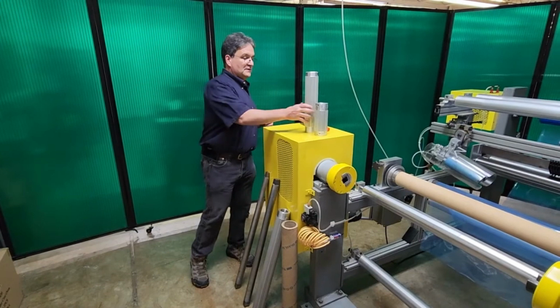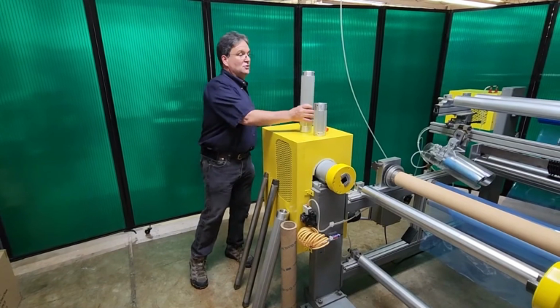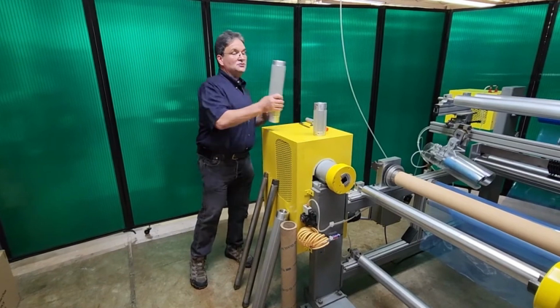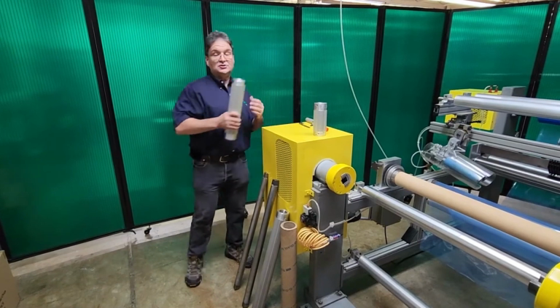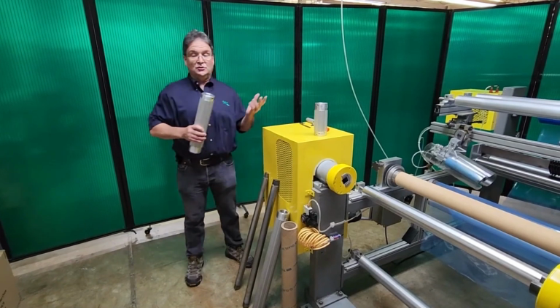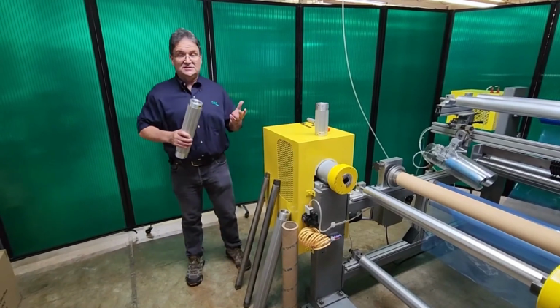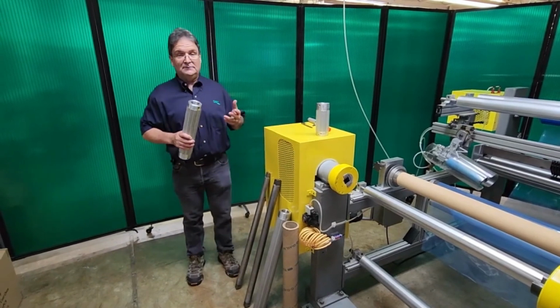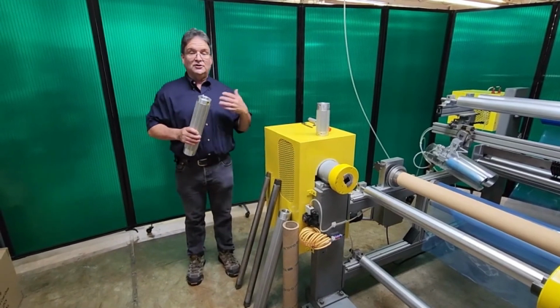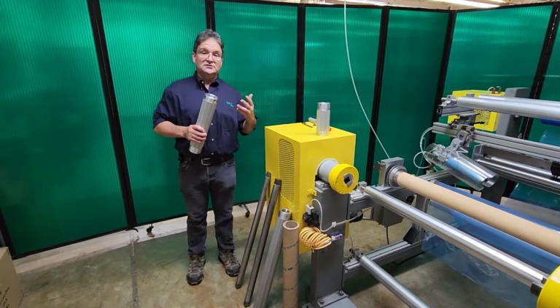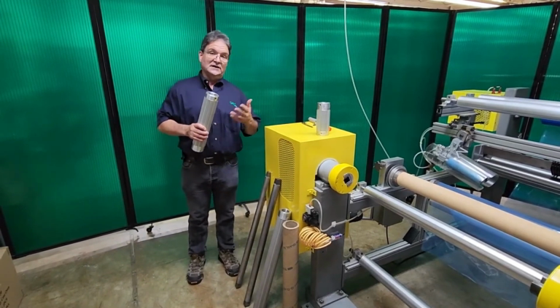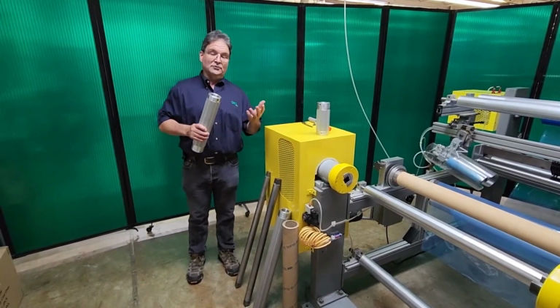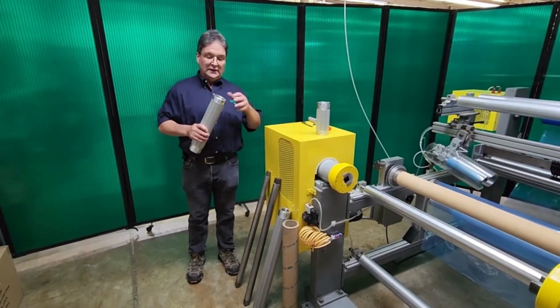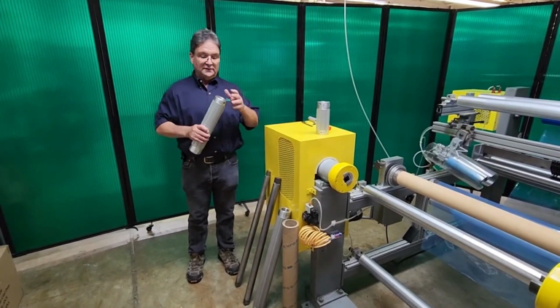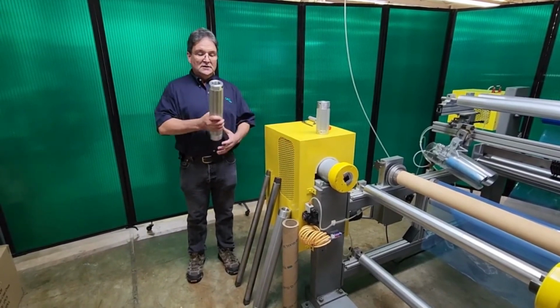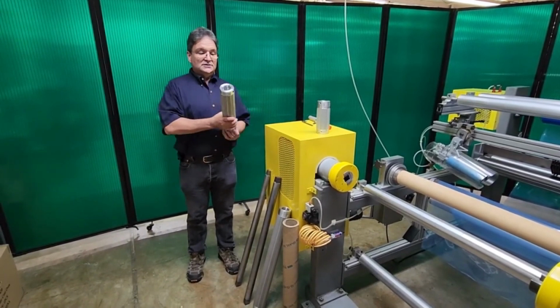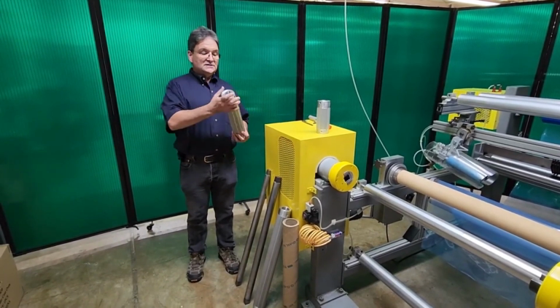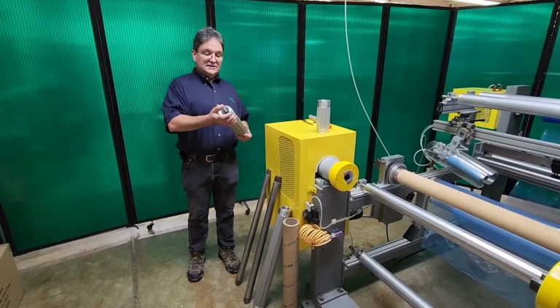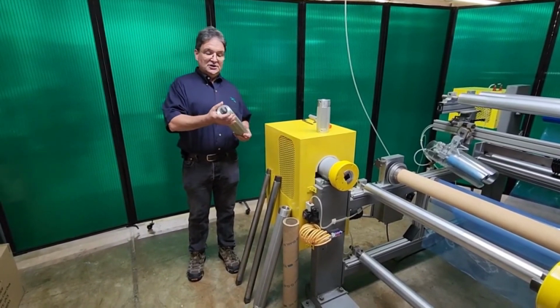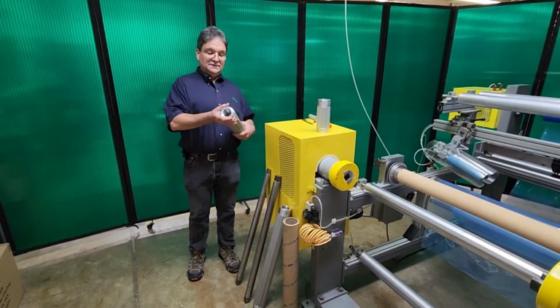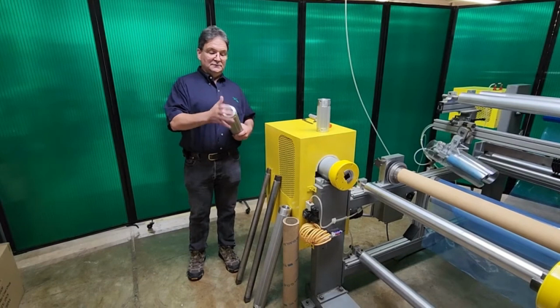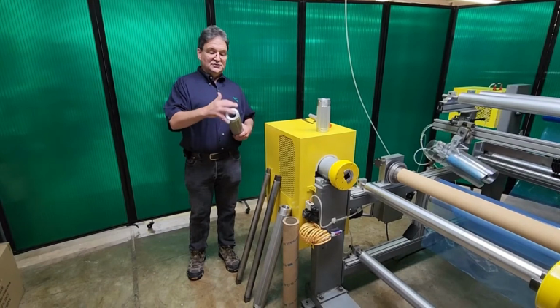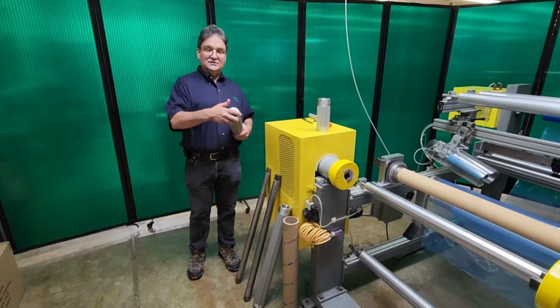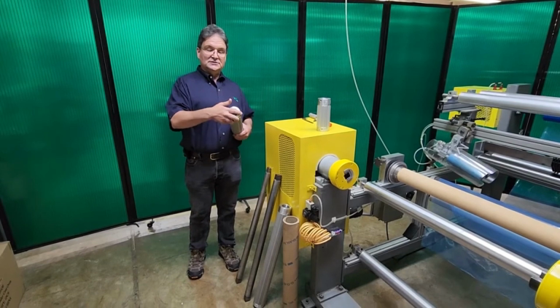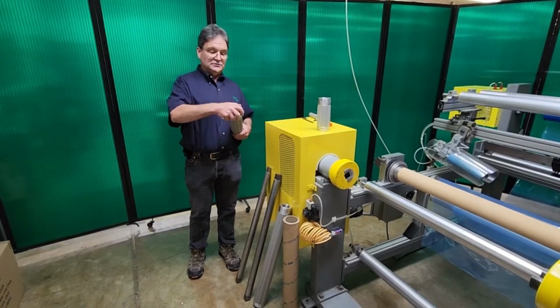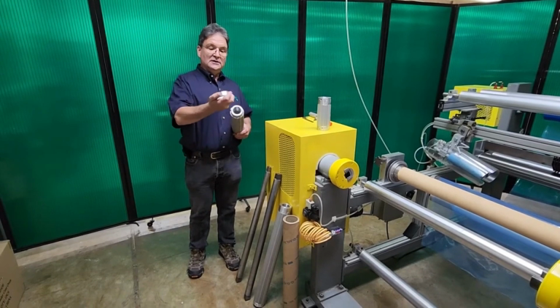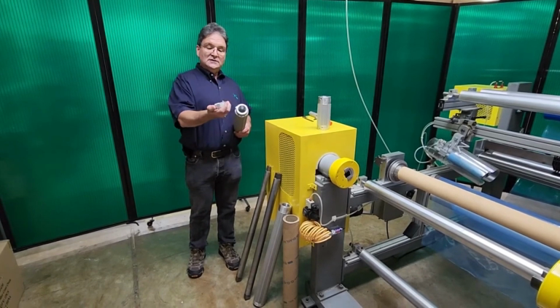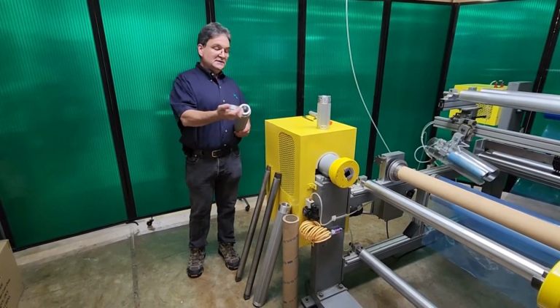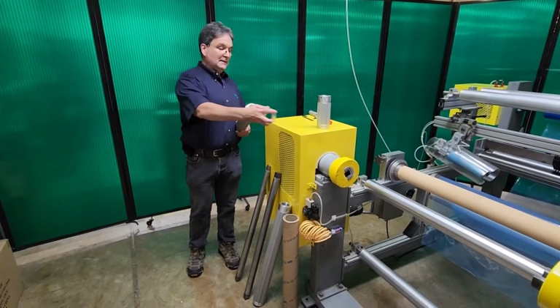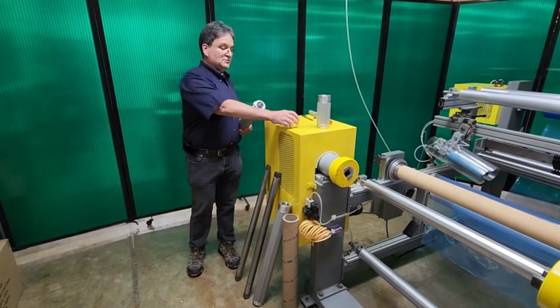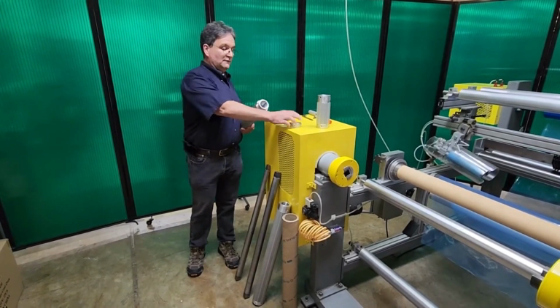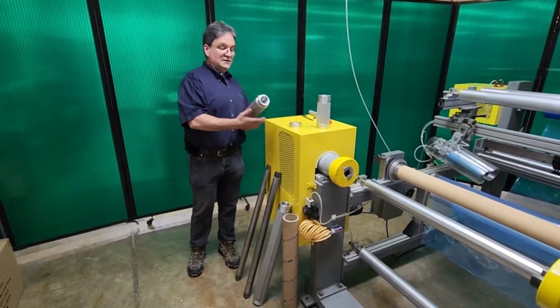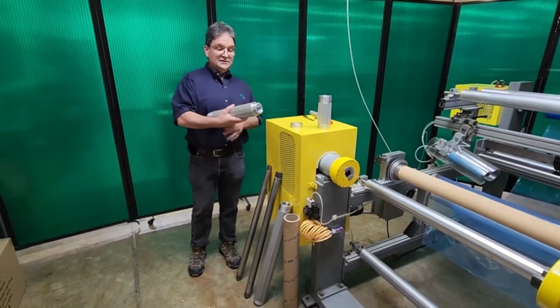The internal construction is always the same regardless of diameter or length. So this air shaft — I loosened up the set screws, and this end cap comes off very easily.